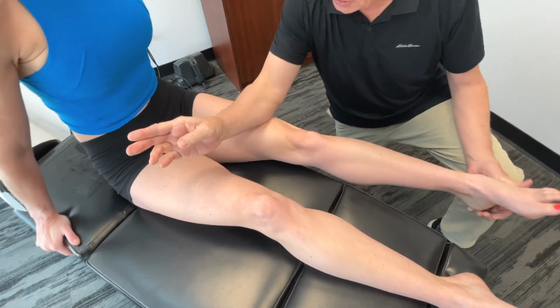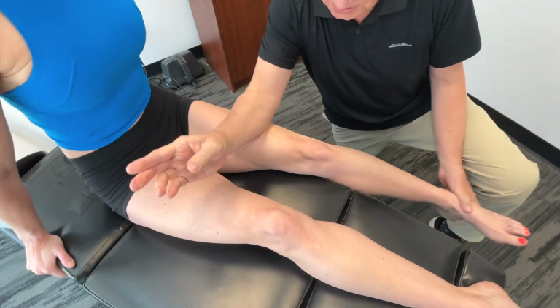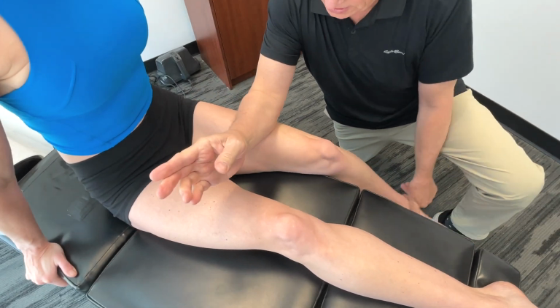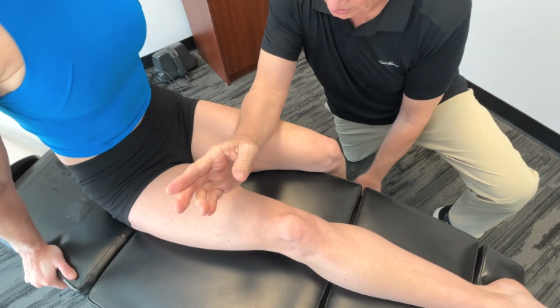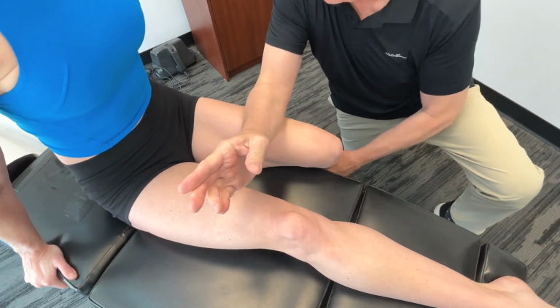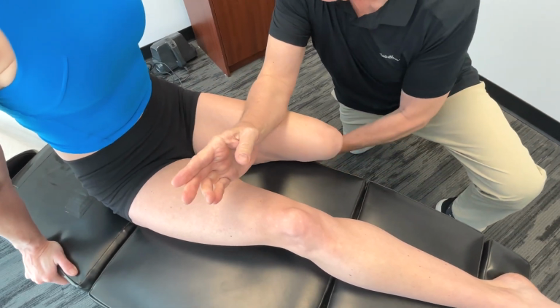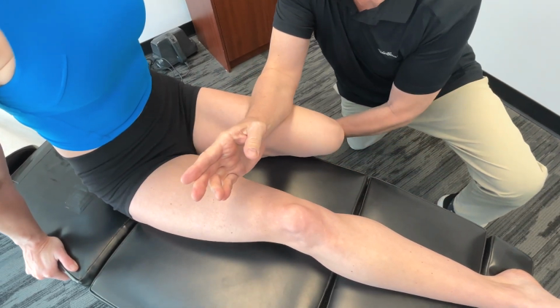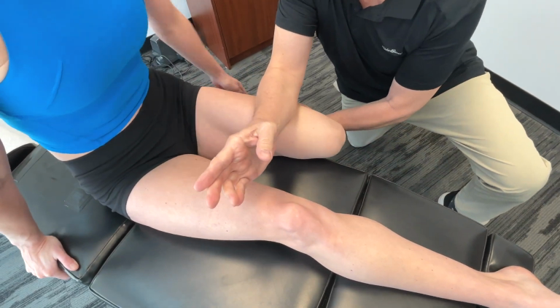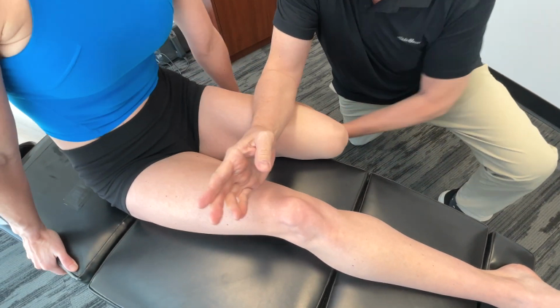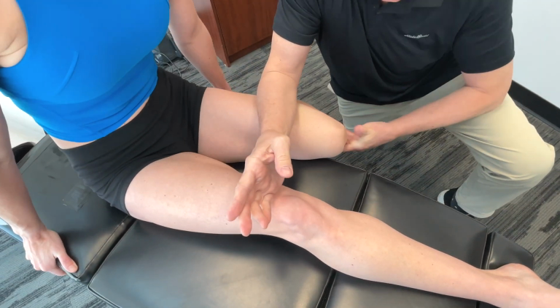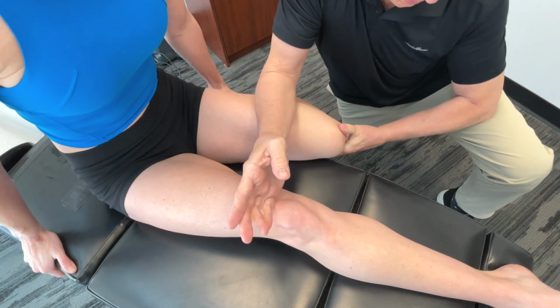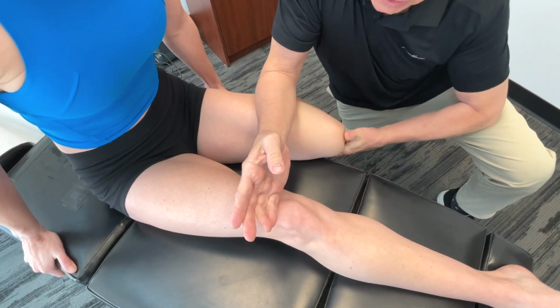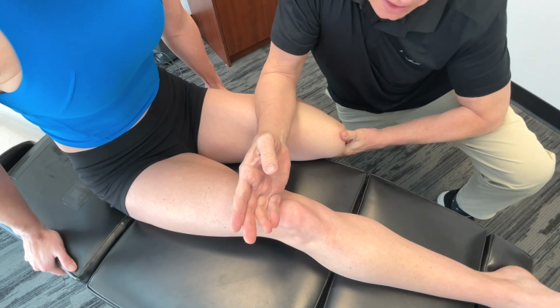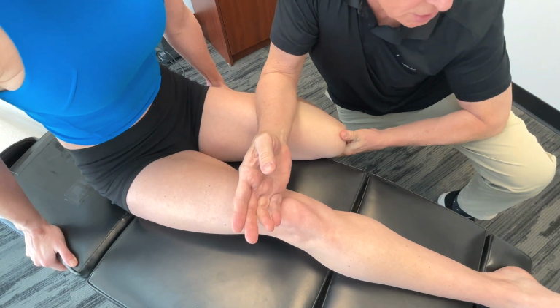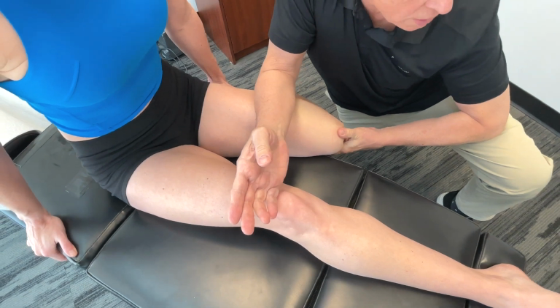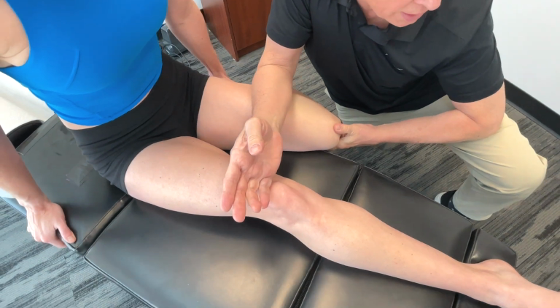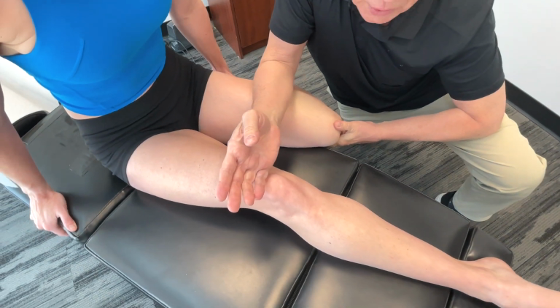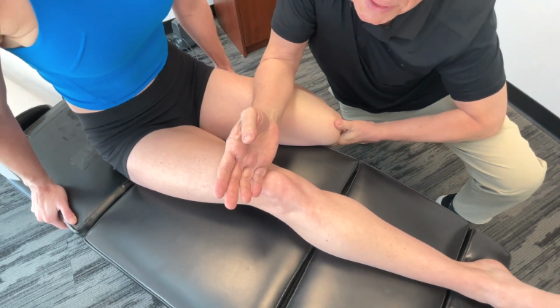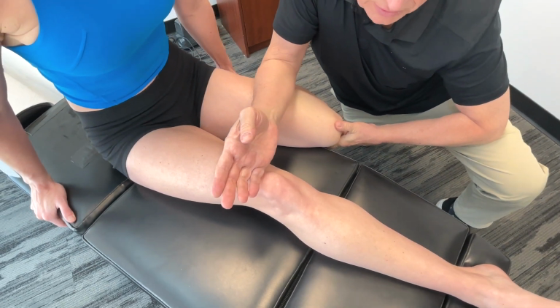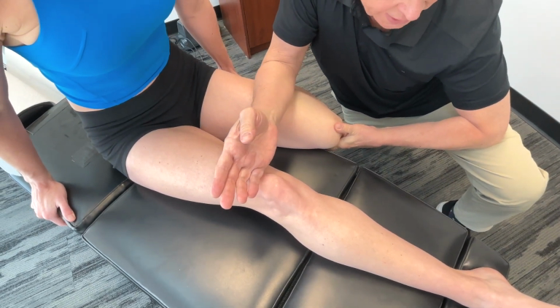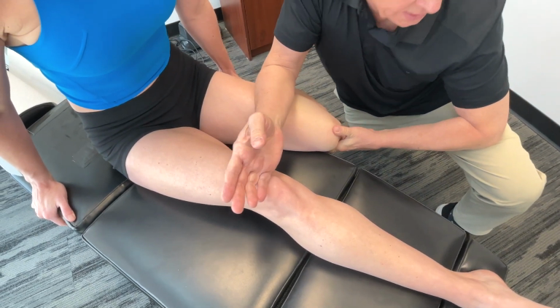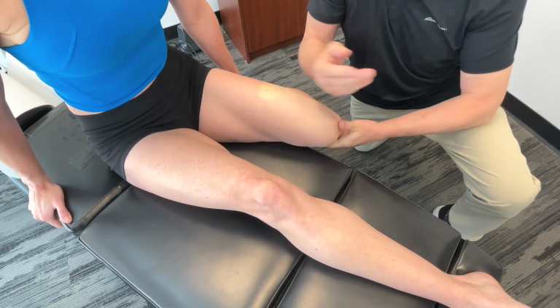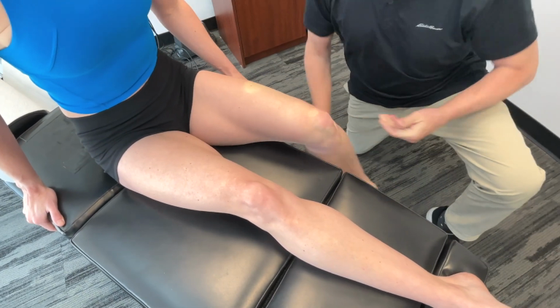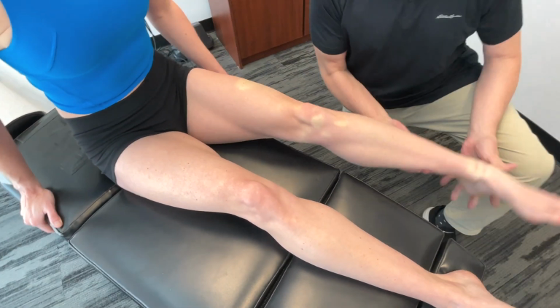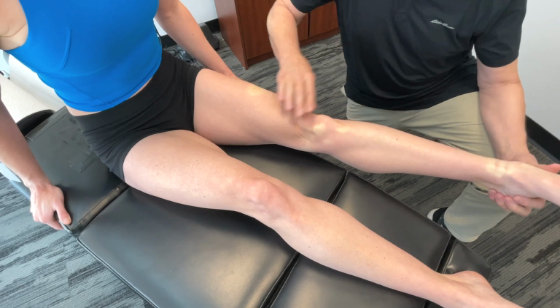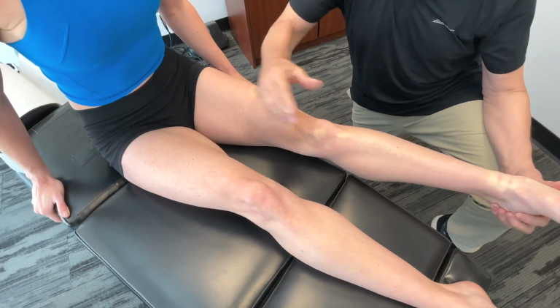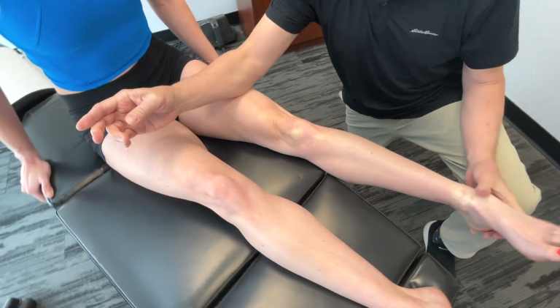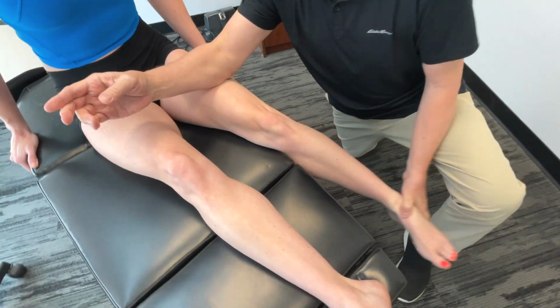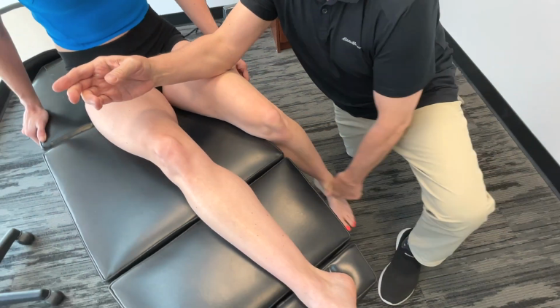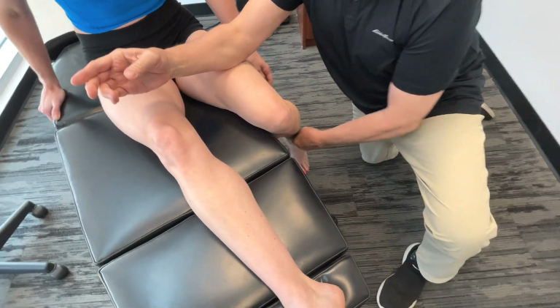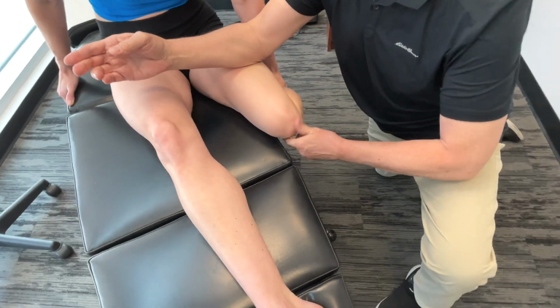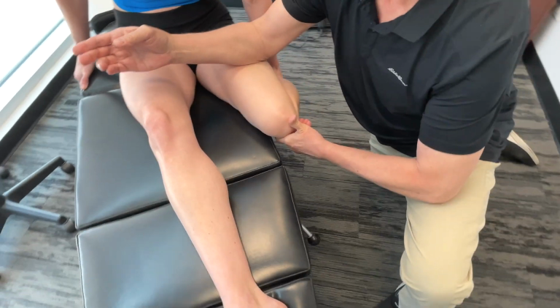Let's get in there and get on the rectus femoris first. Now in a lot of cases I'll actually work on only one side of the body. In reality, if I was actually doing a treatment on somebody, I would work on both.